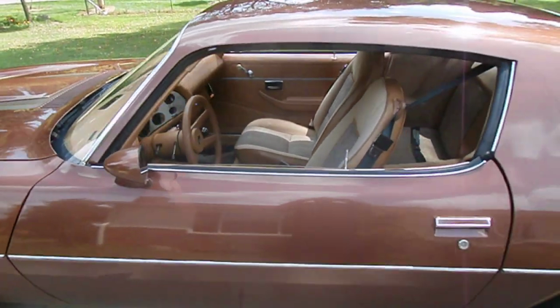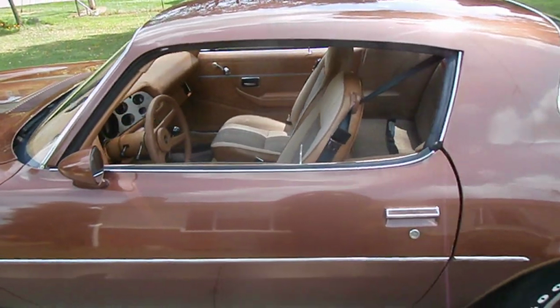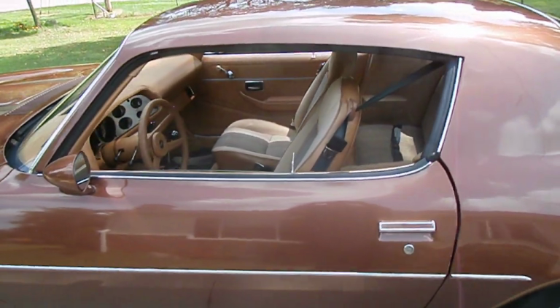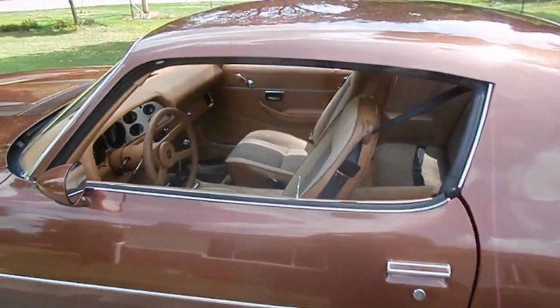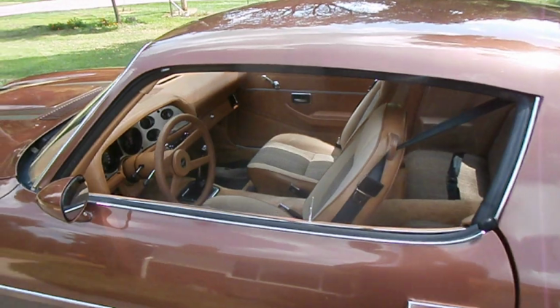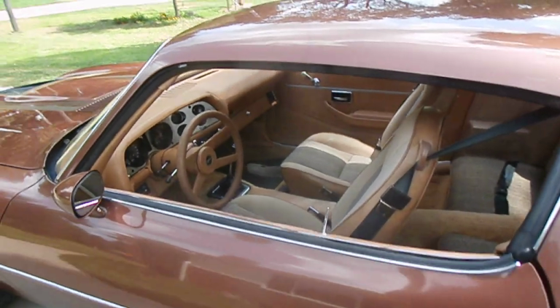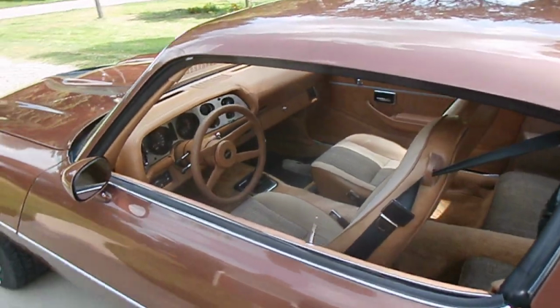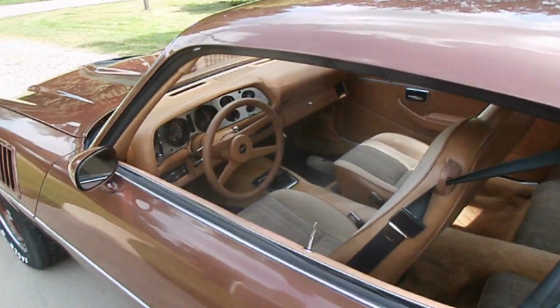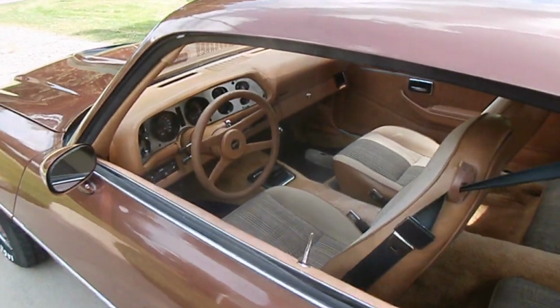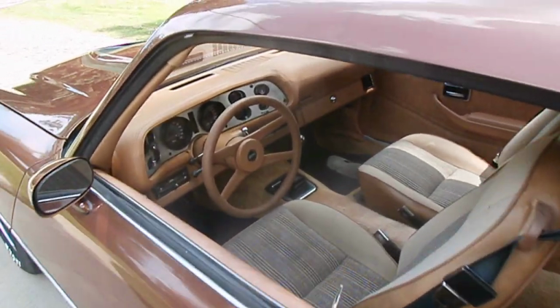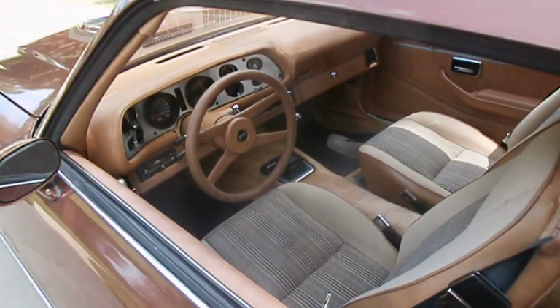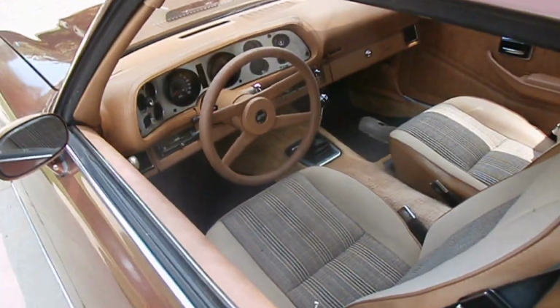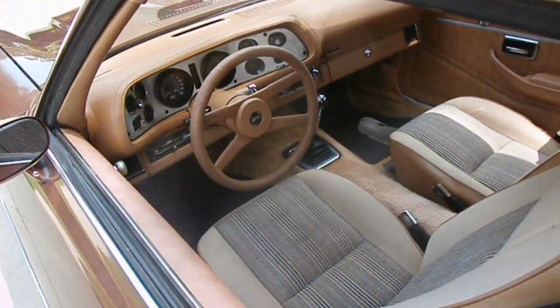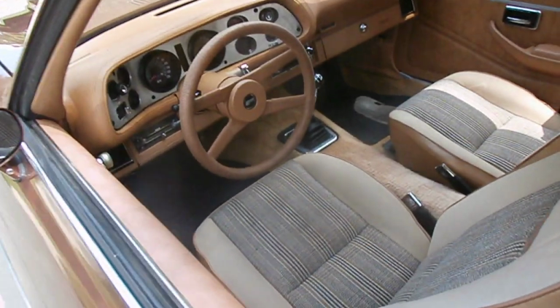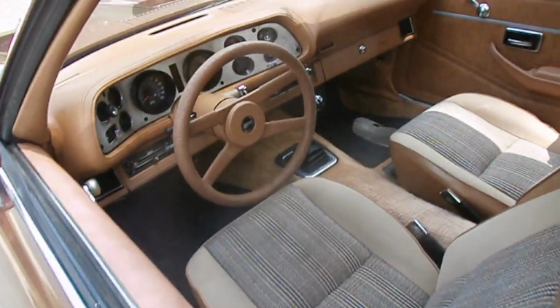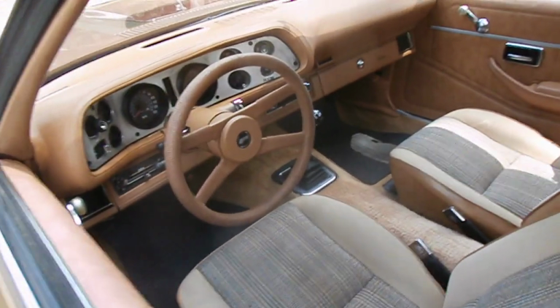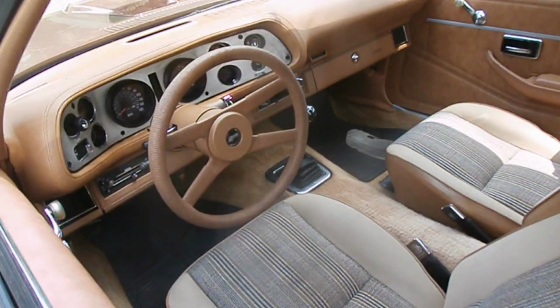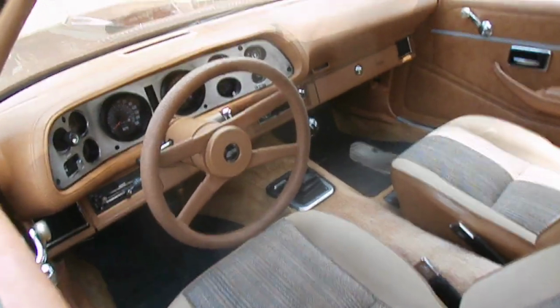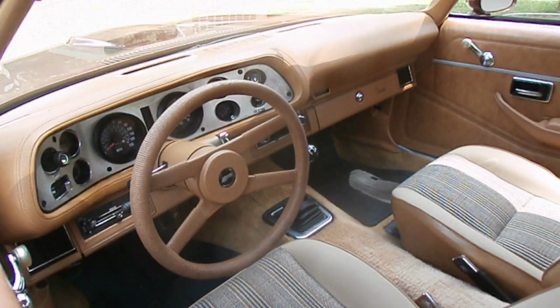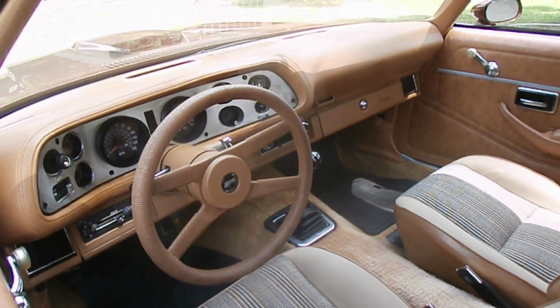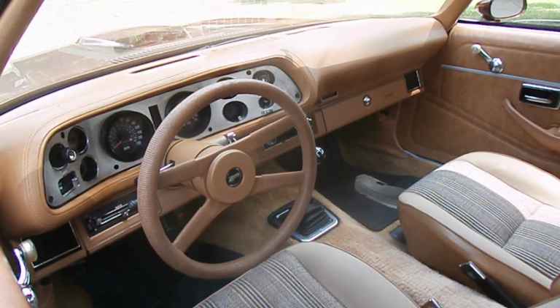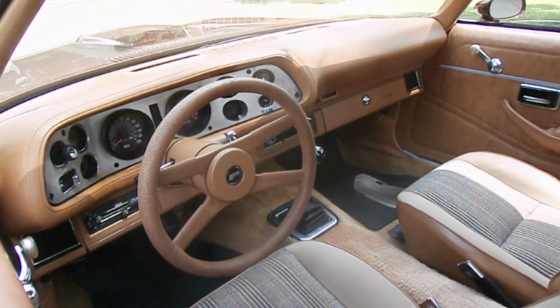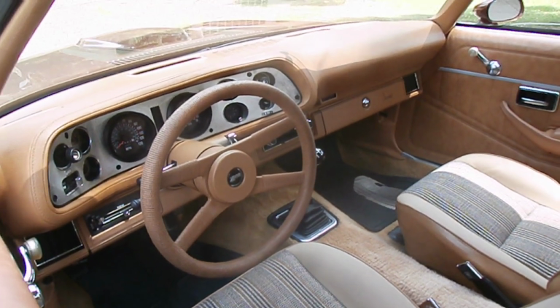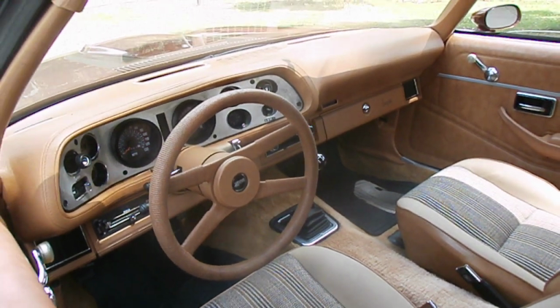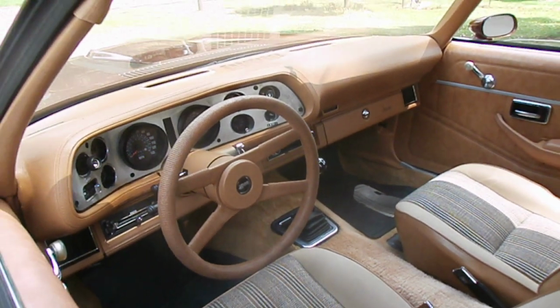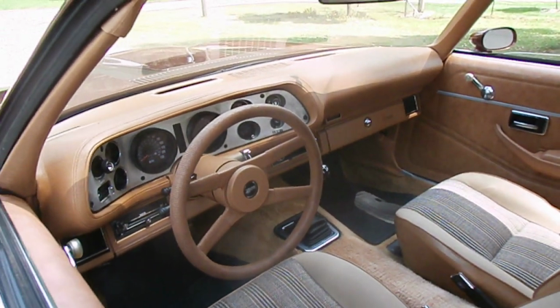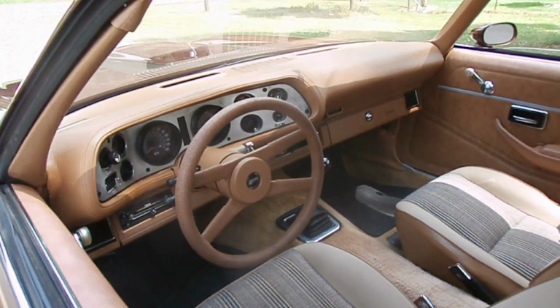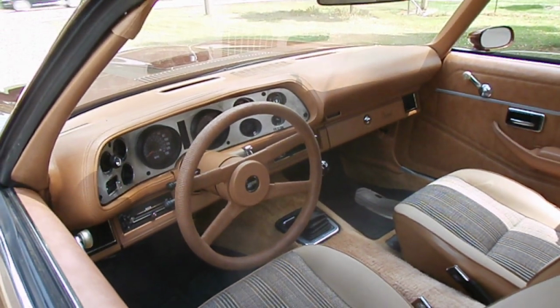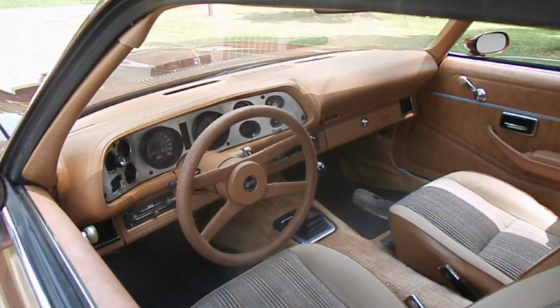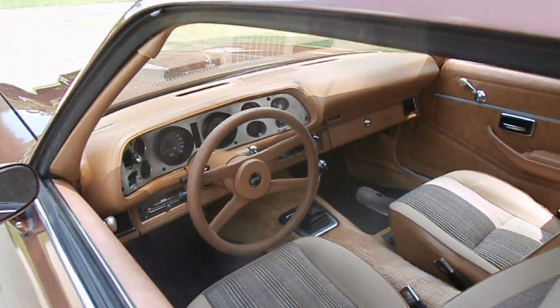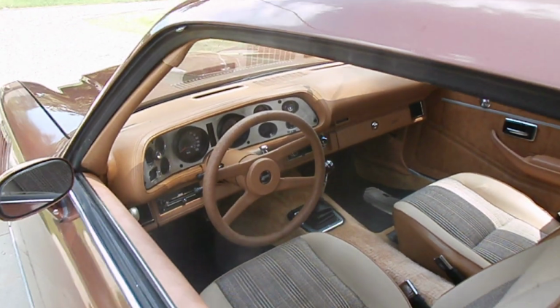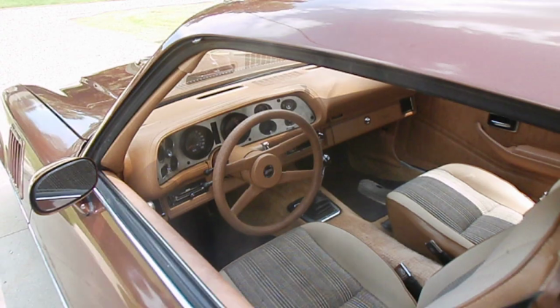This car was ordered without air conditioning and without T-tops. It was sold new at Grossman Chevrolet in Minneapolis, Minnesota.